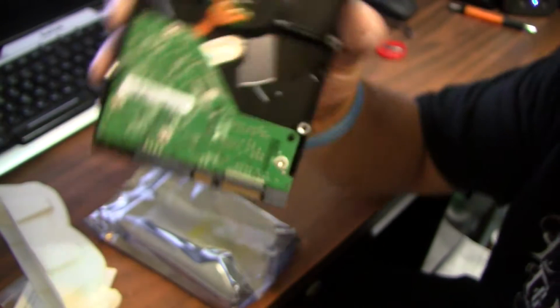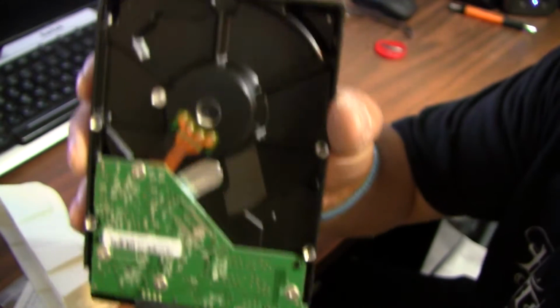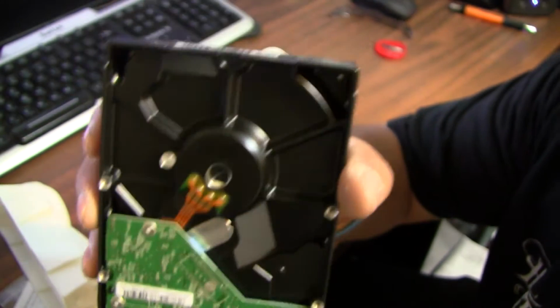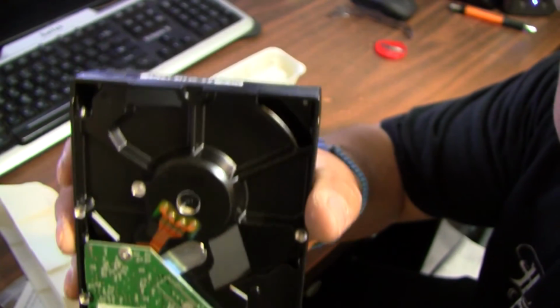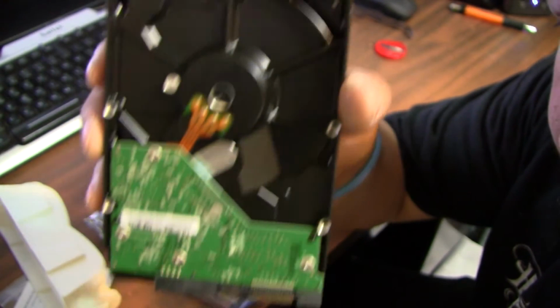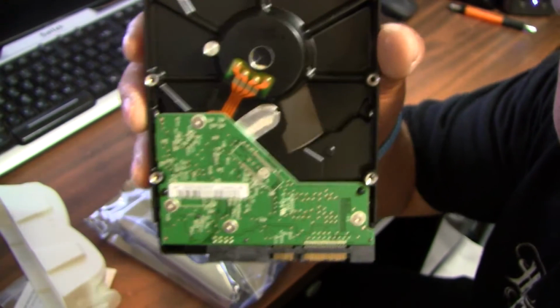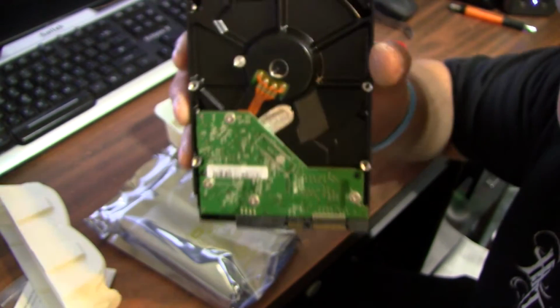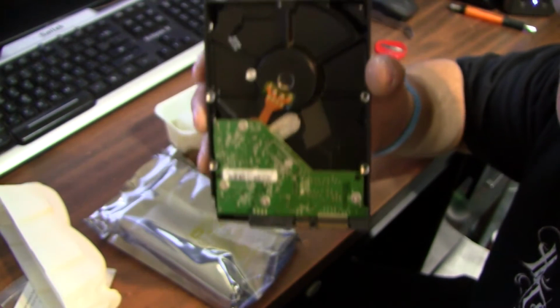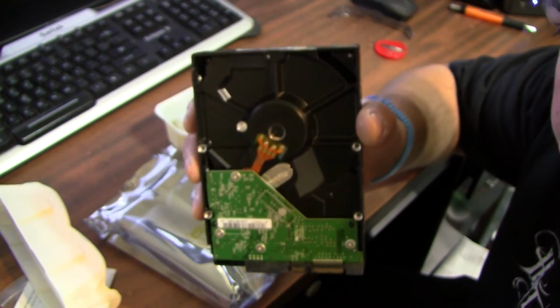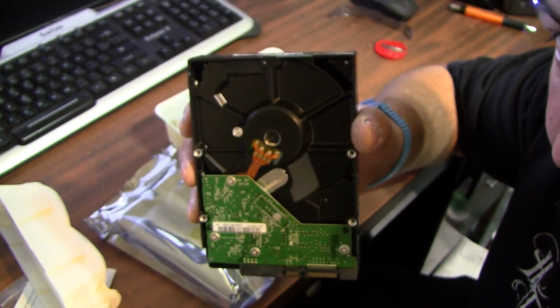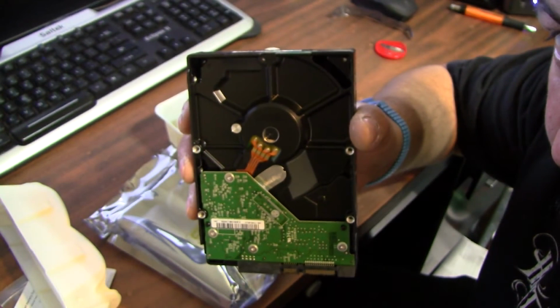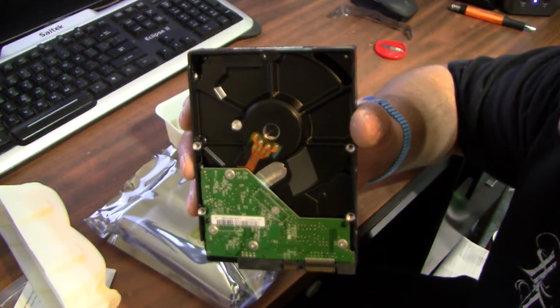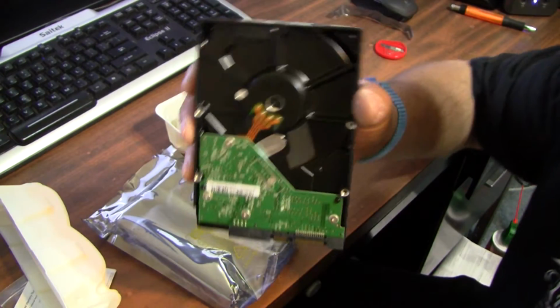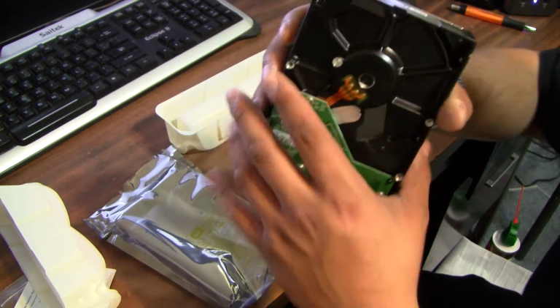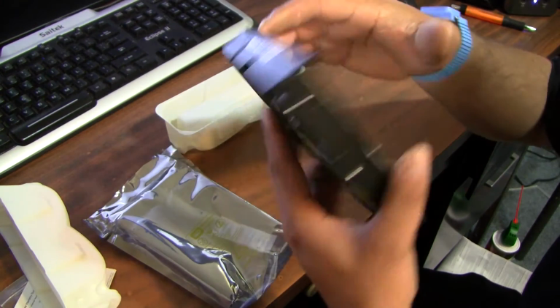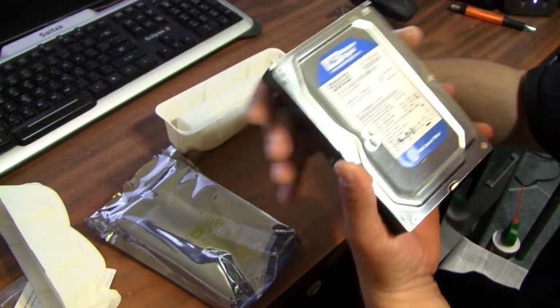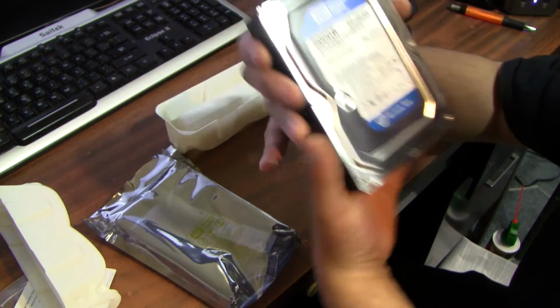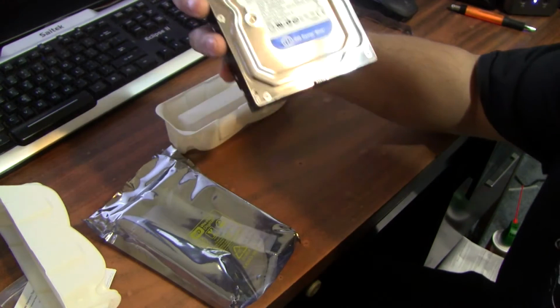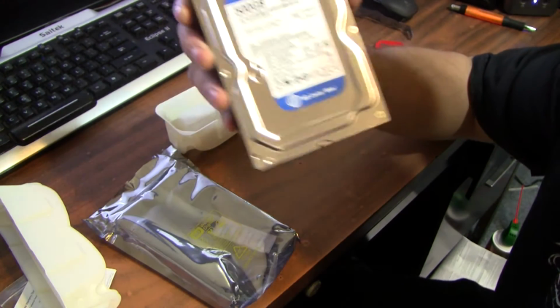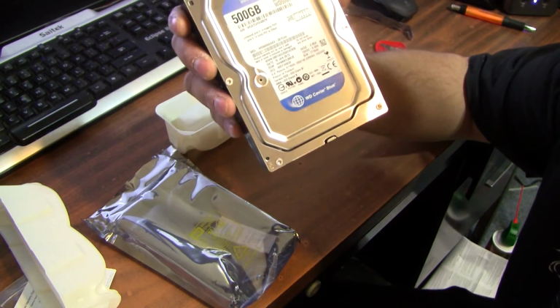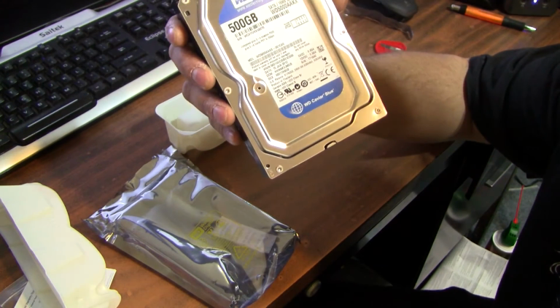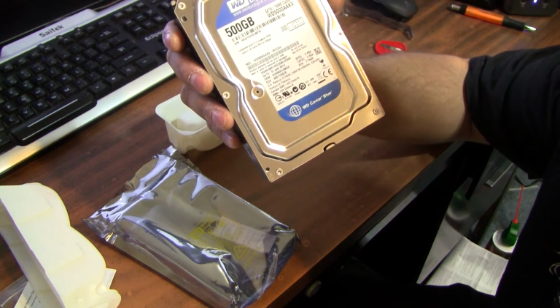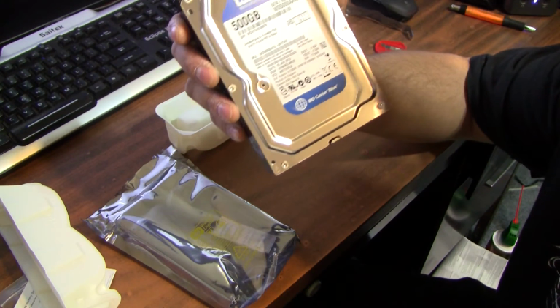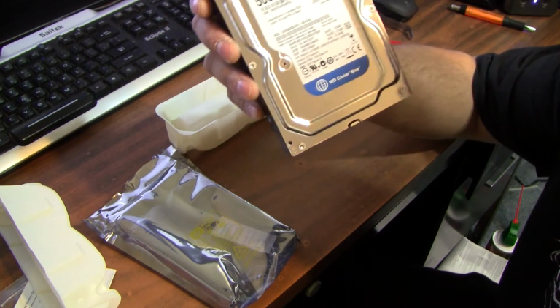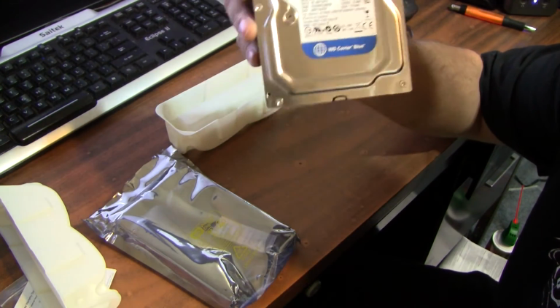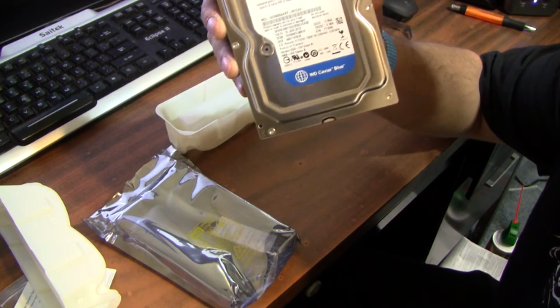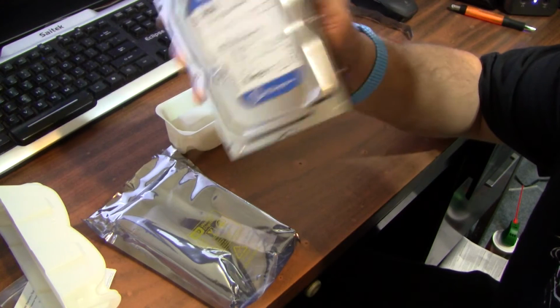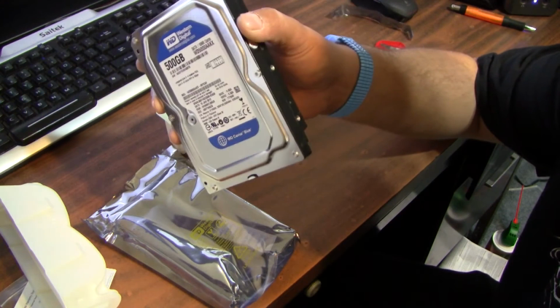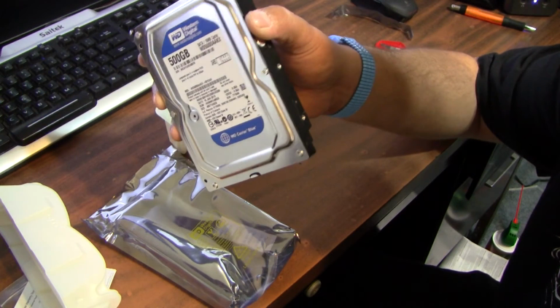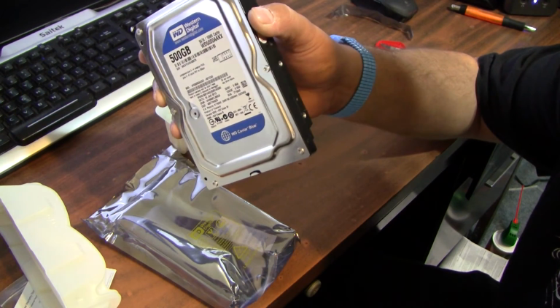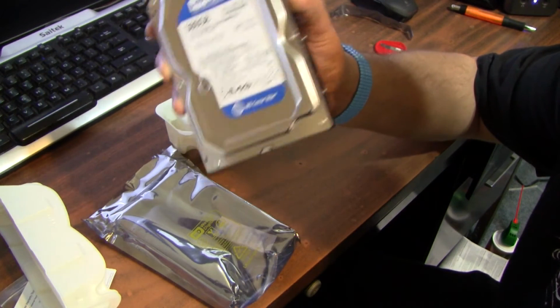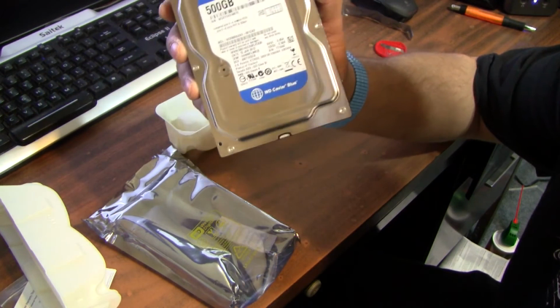Back of the drive. Awesome. This will be going into the home theater PC build that I'll be doing. Thank you for watching.